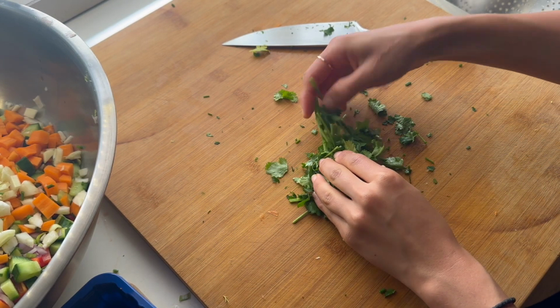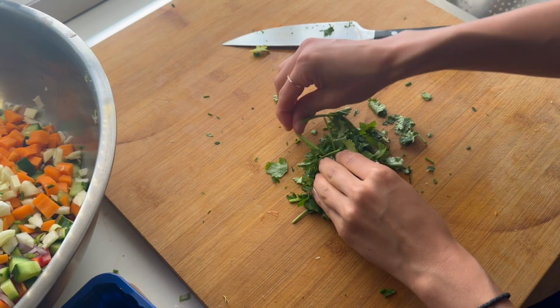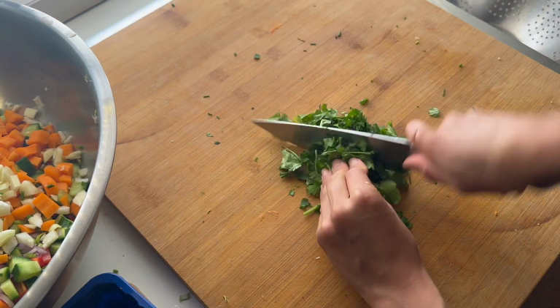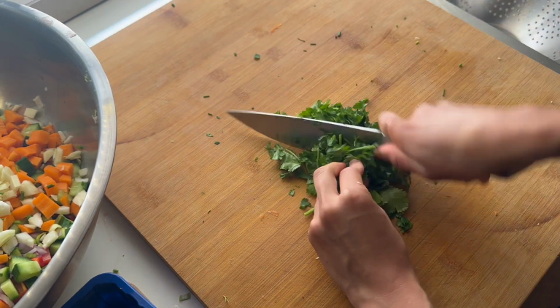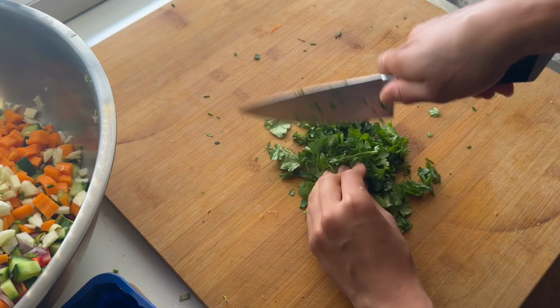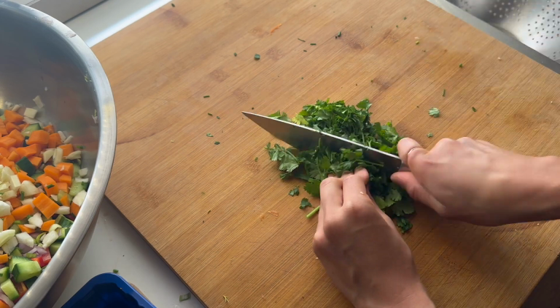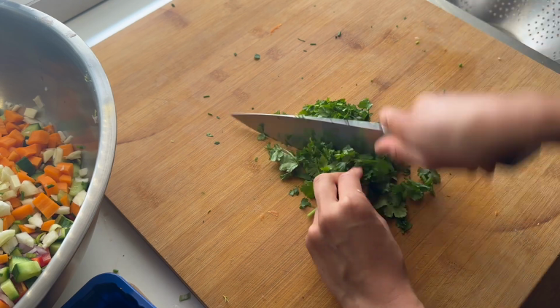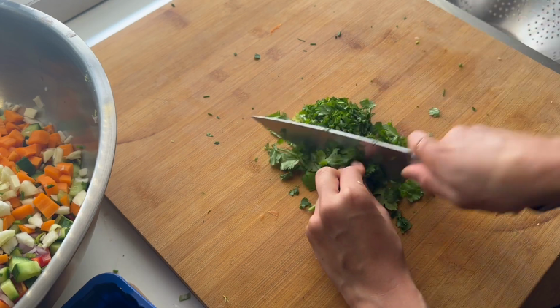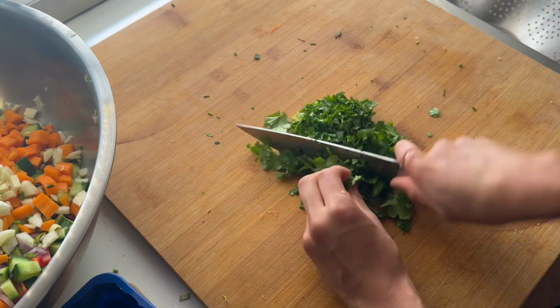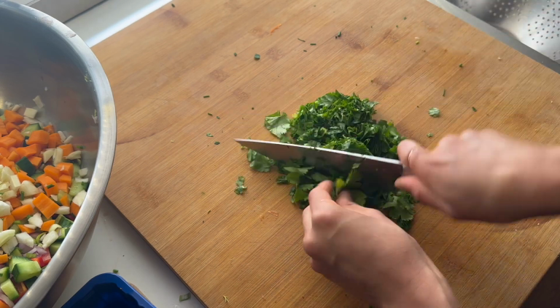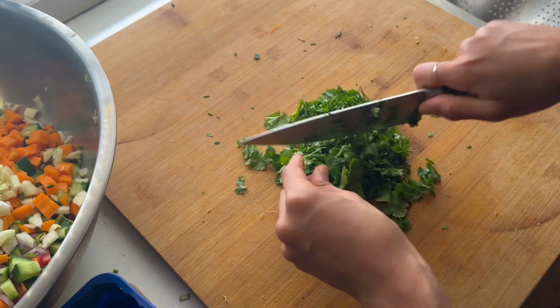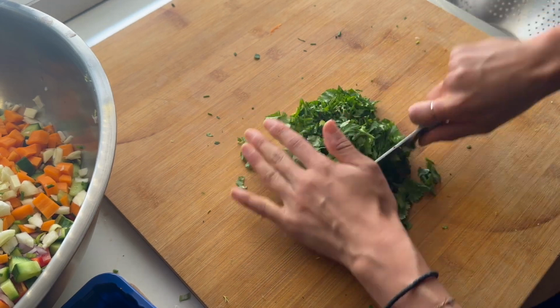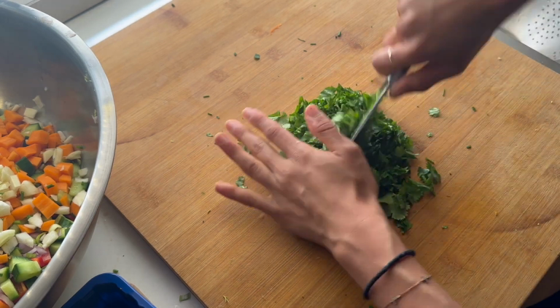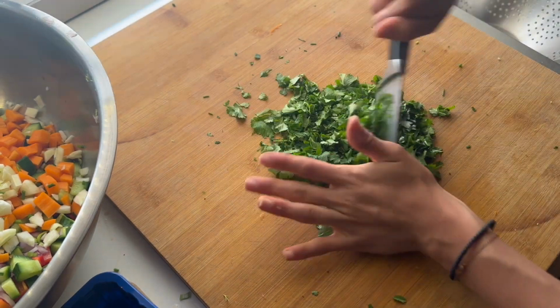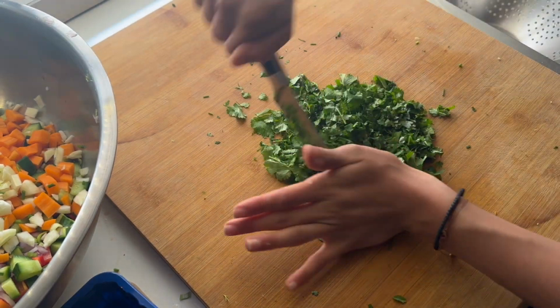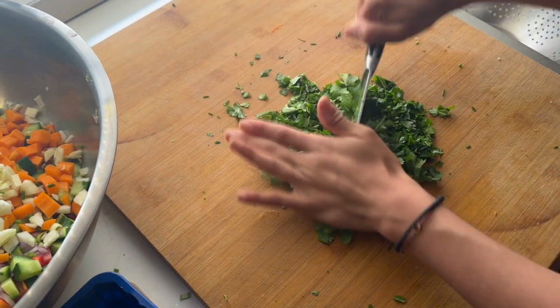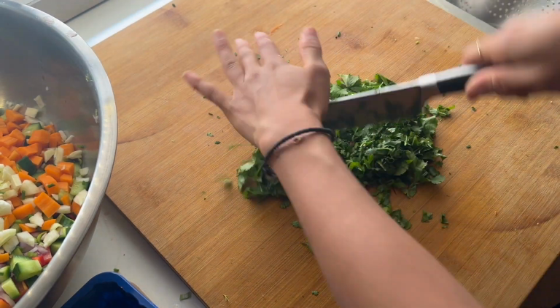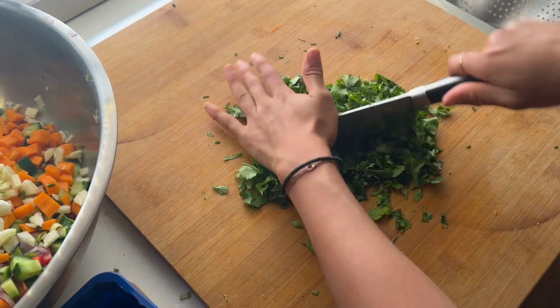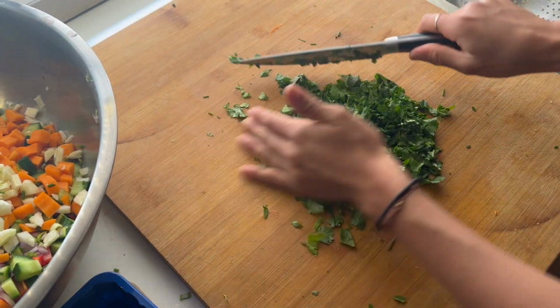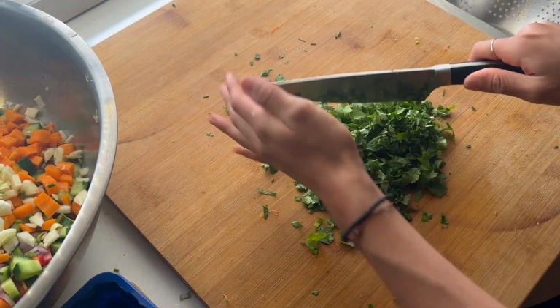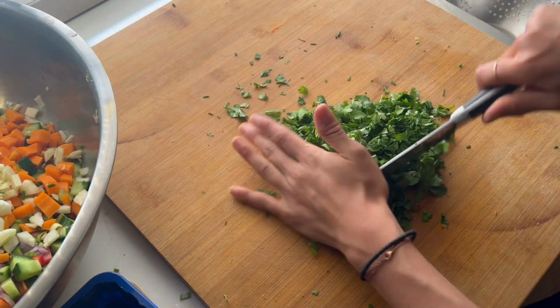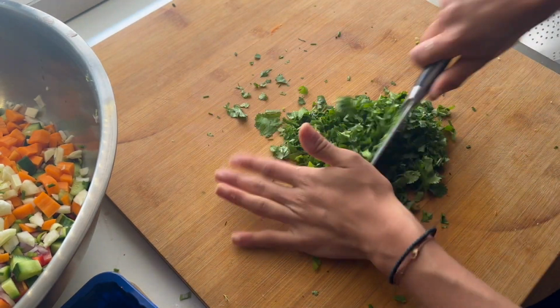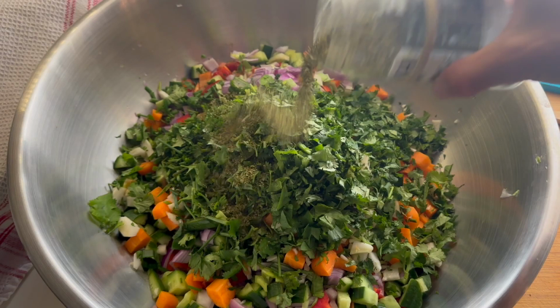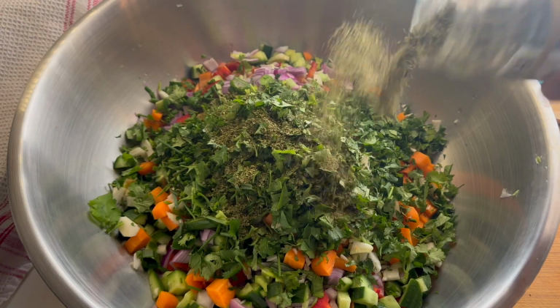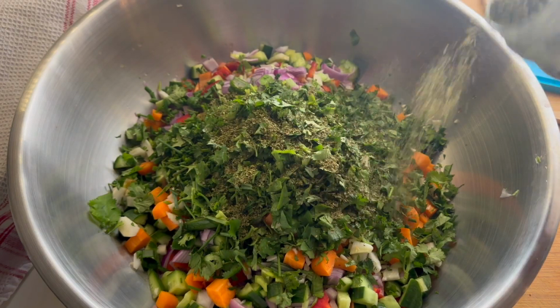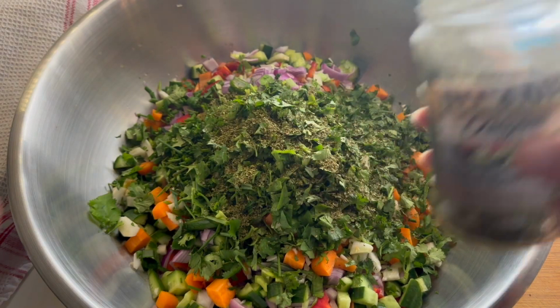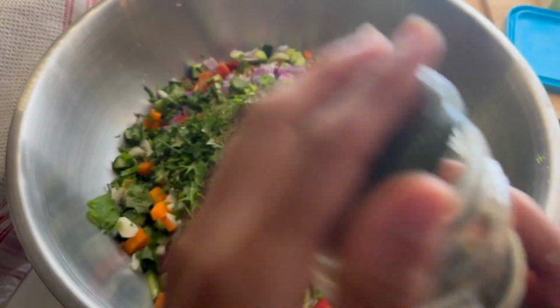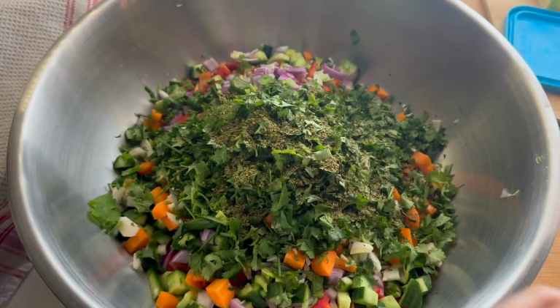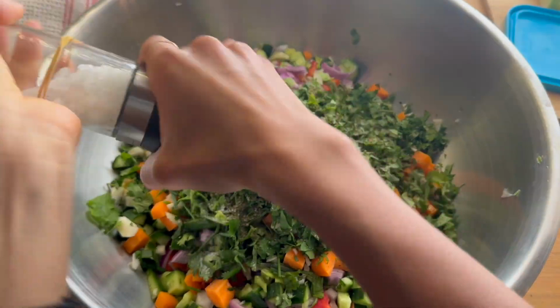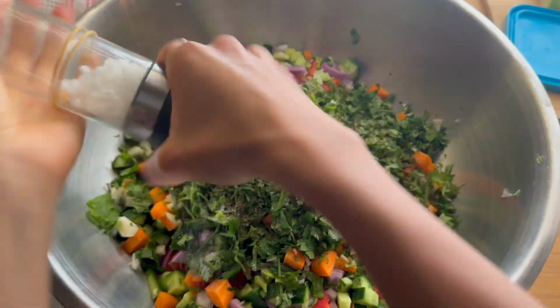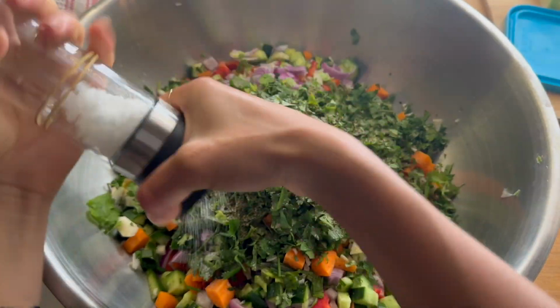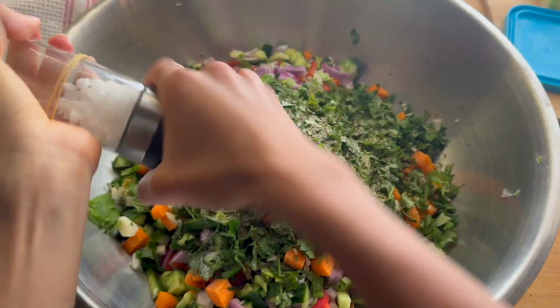I mix all the chopped ingredients together while I'm waiting for the beans to boil. Then once the beans are ready, I strain them and add them in.